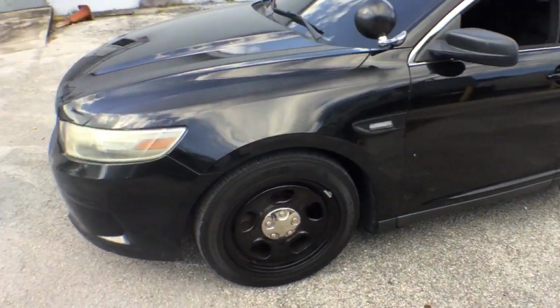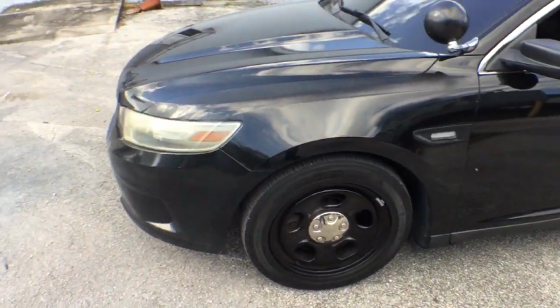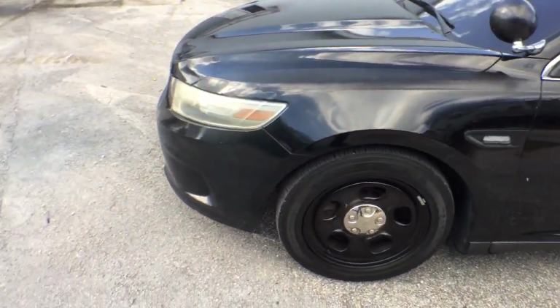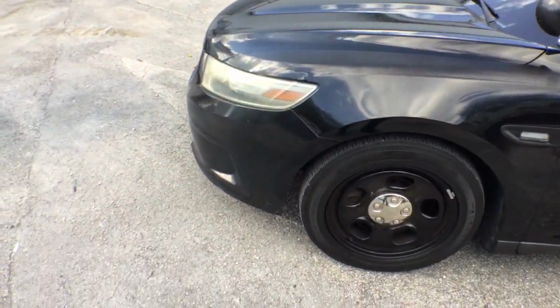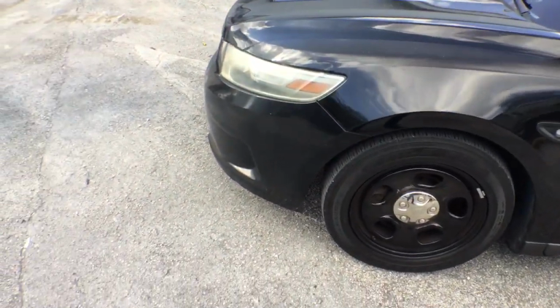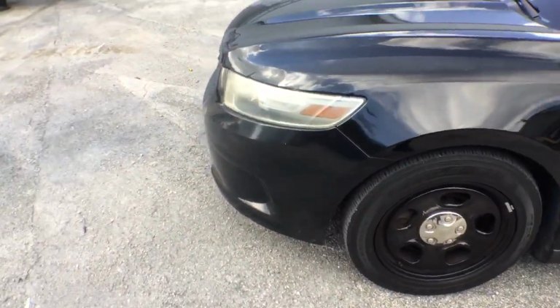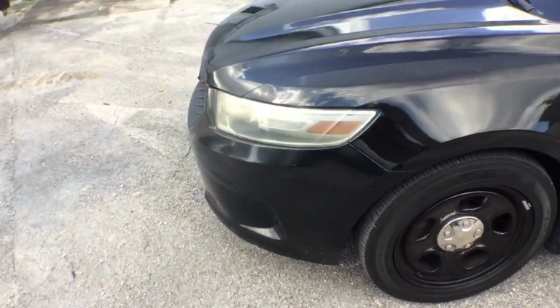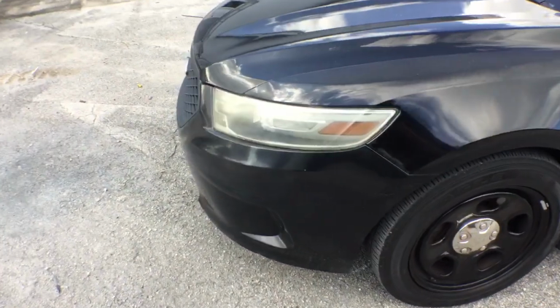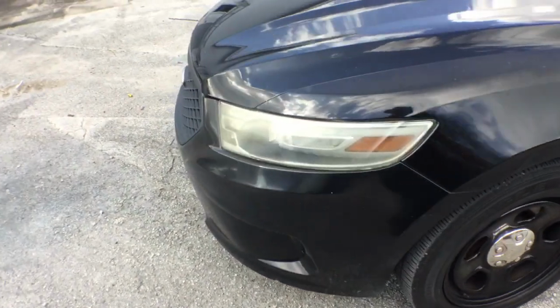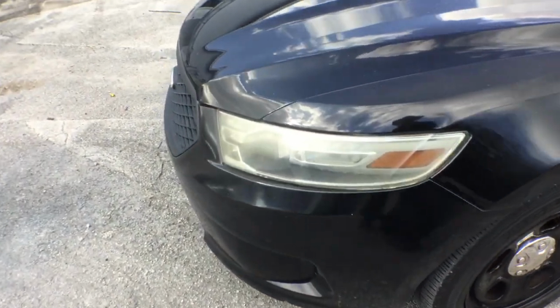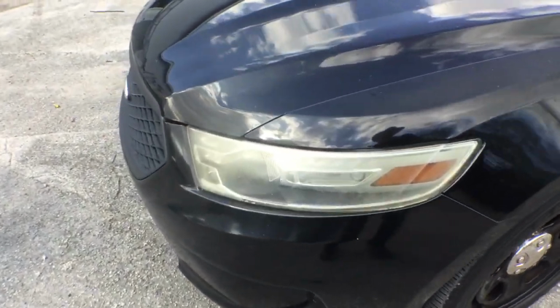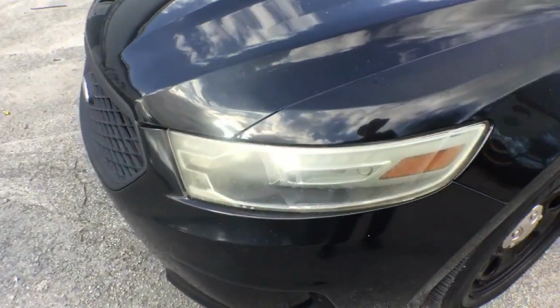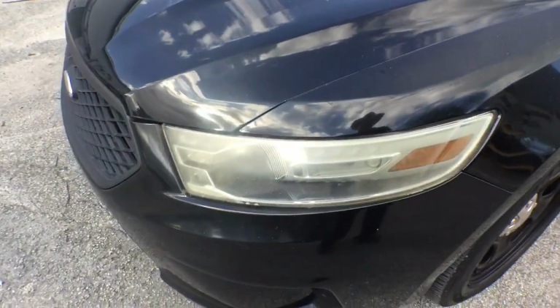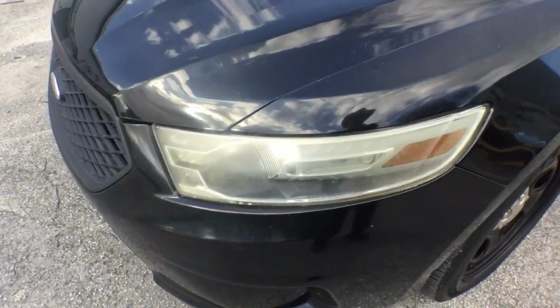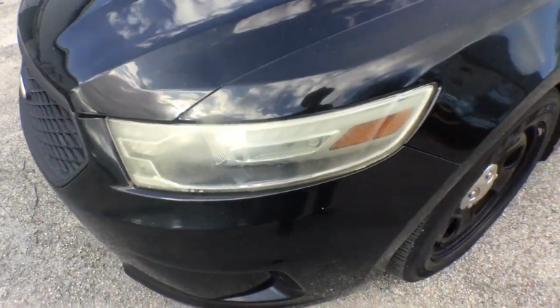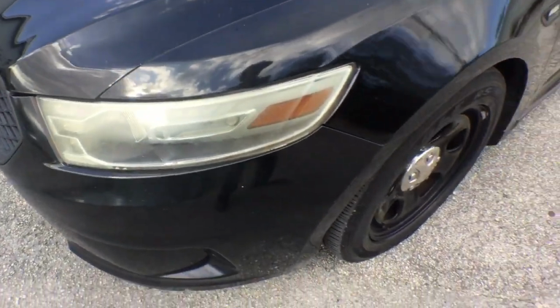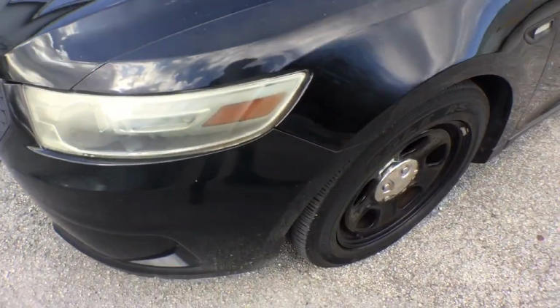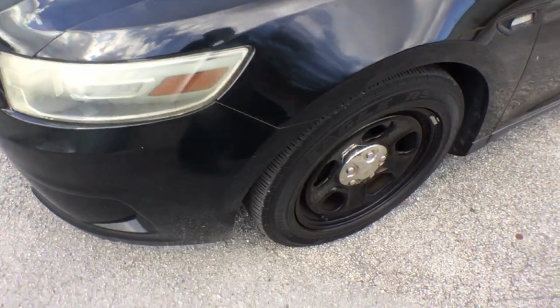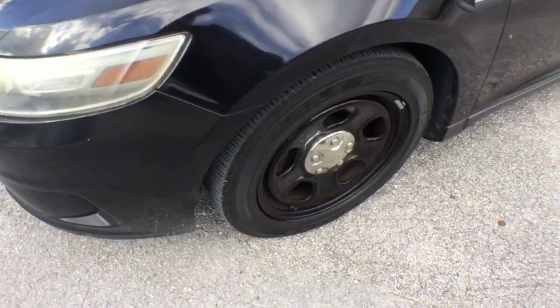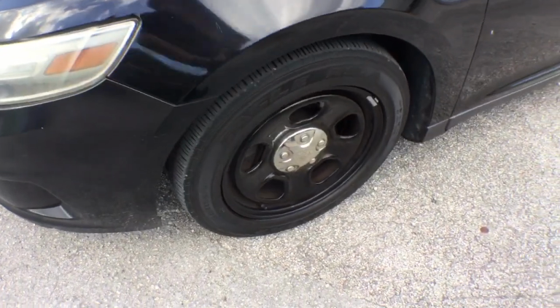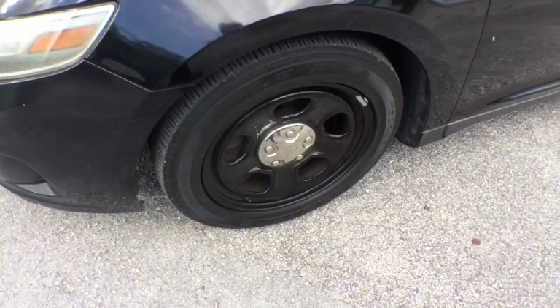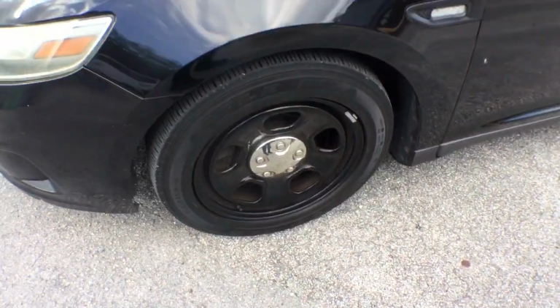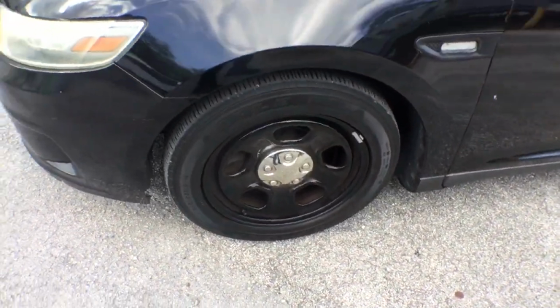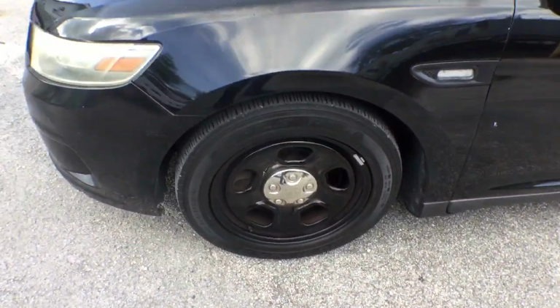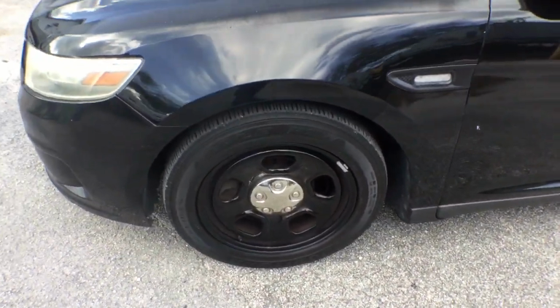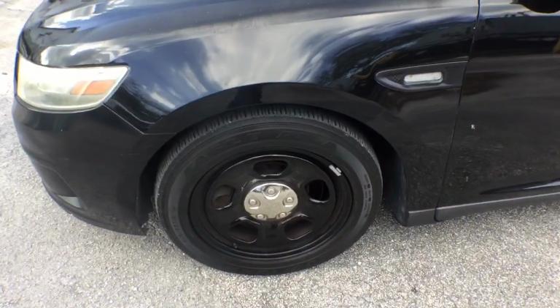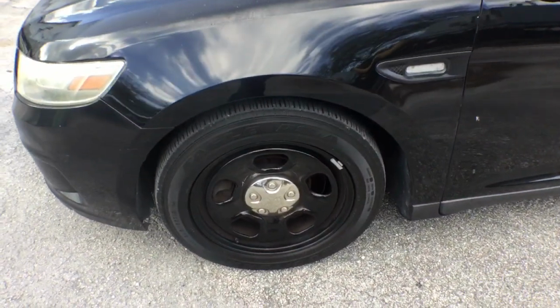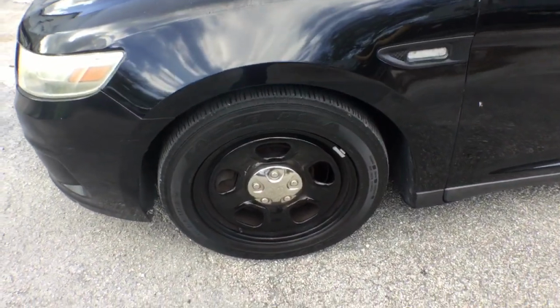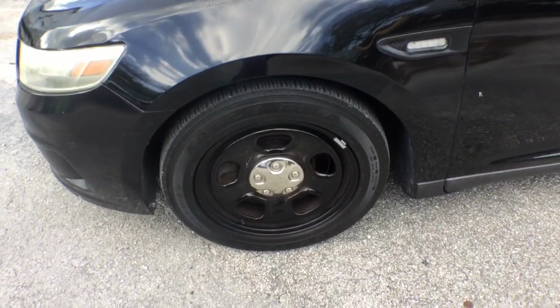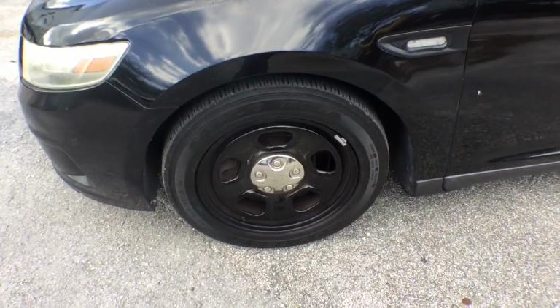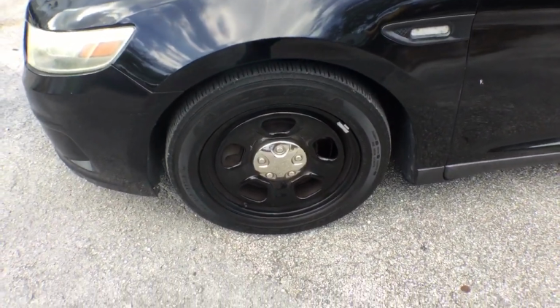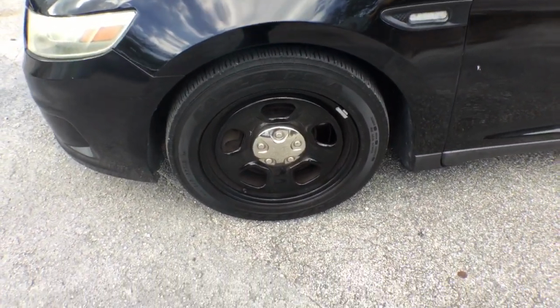The headlights are dull. The rims and tires look good. It's got the Eagle RSAs all around.